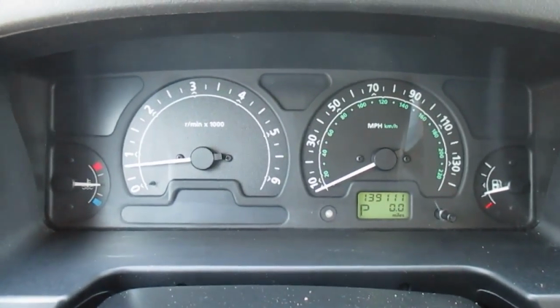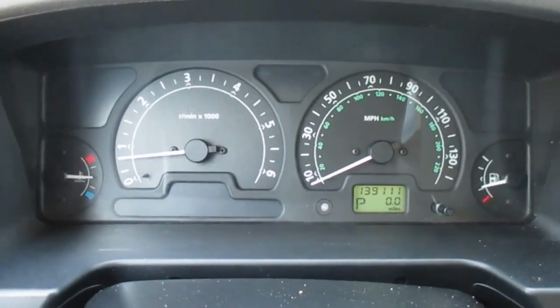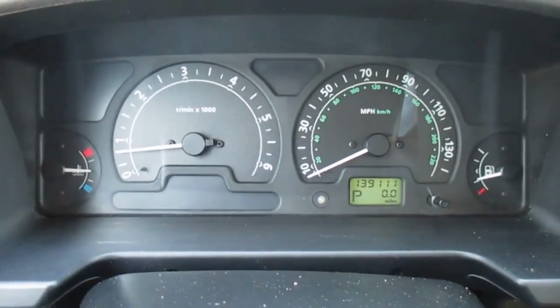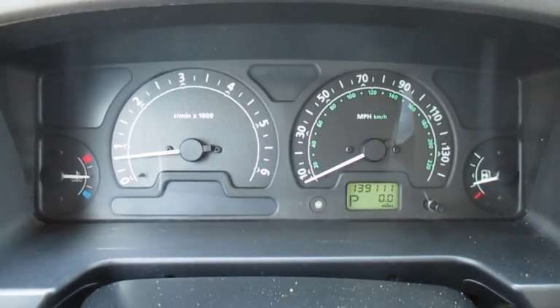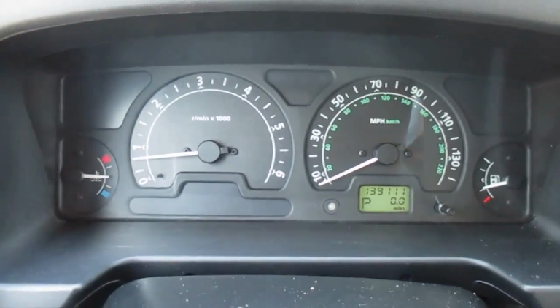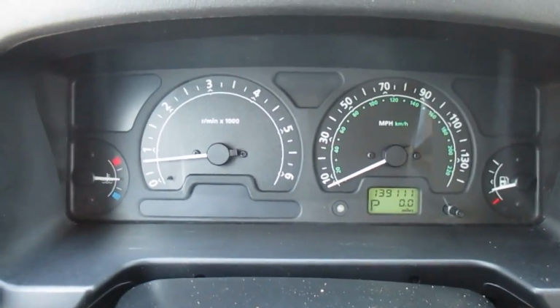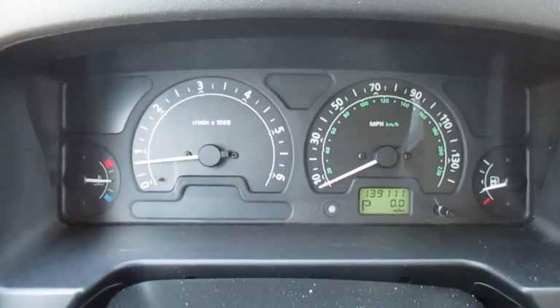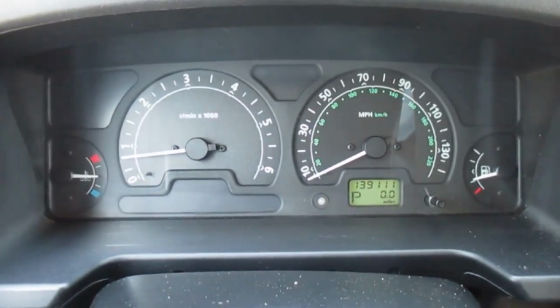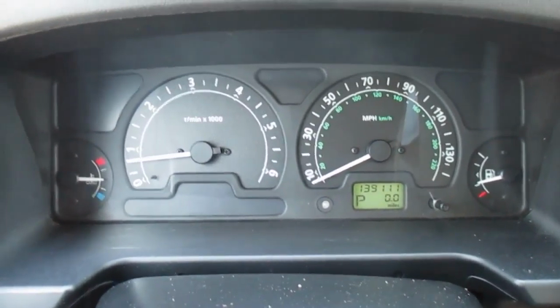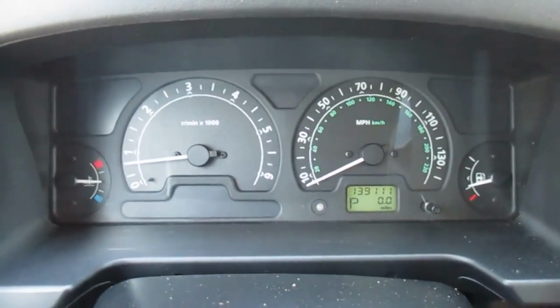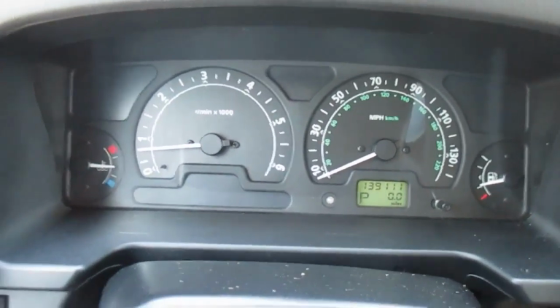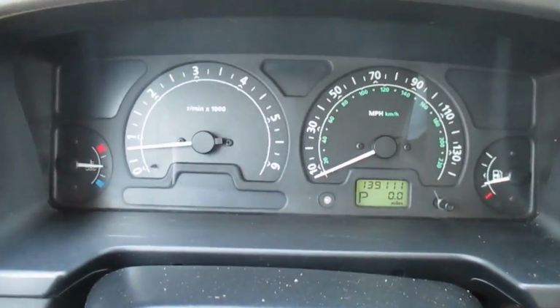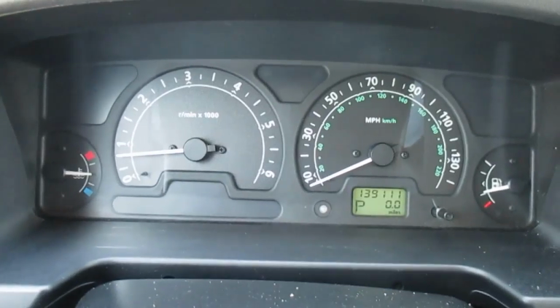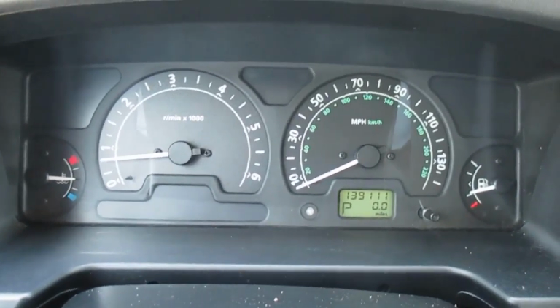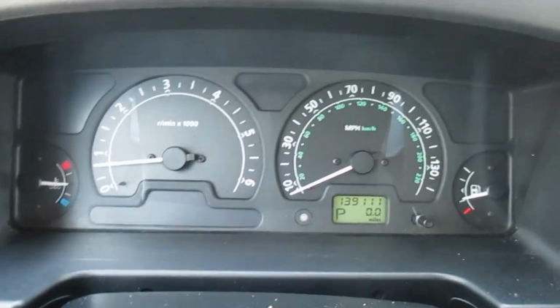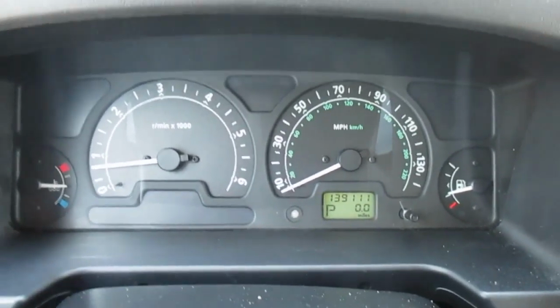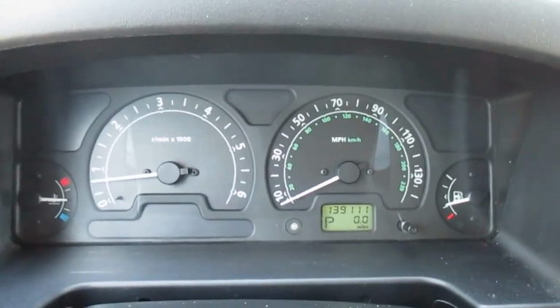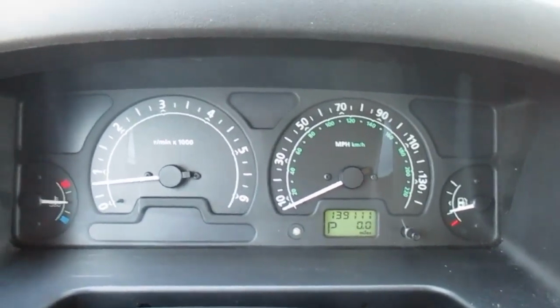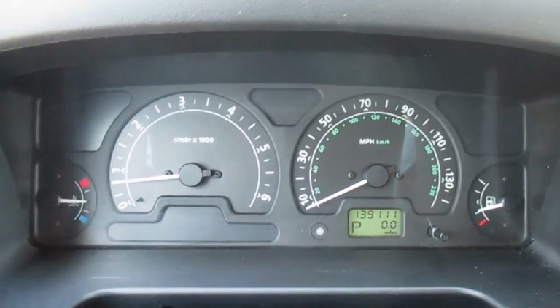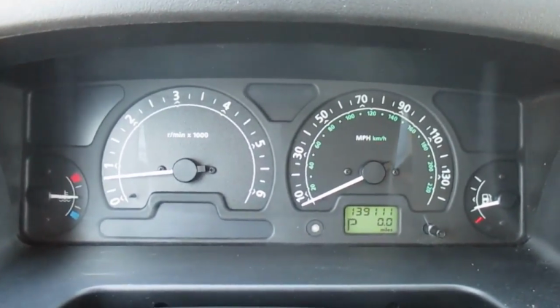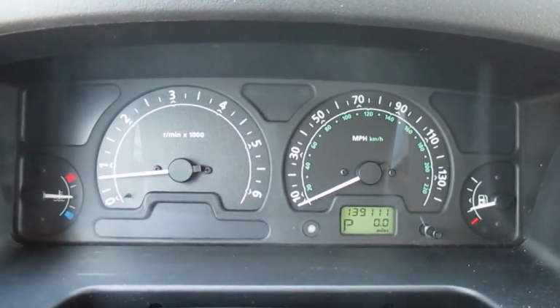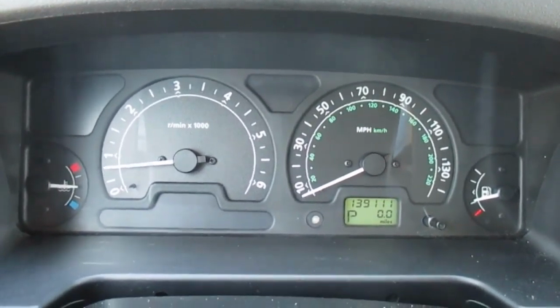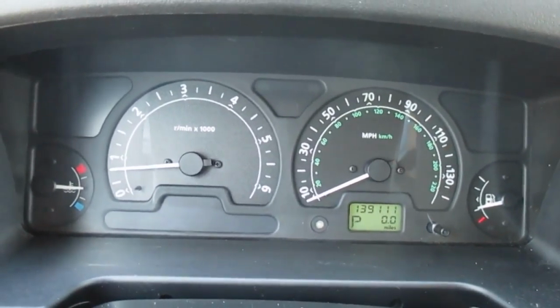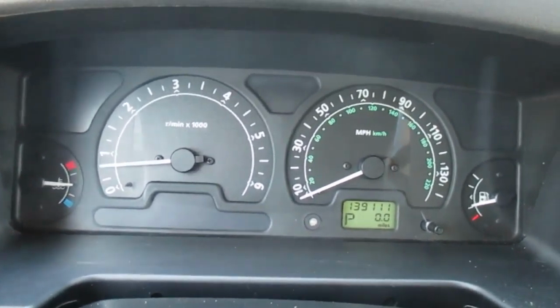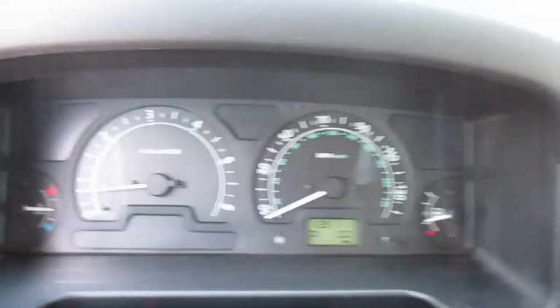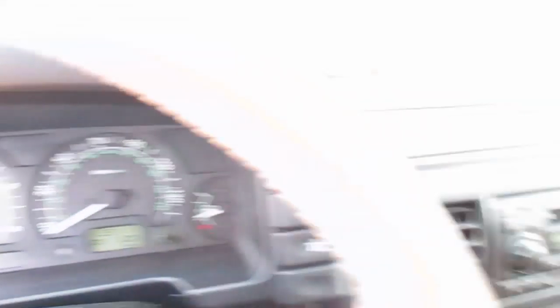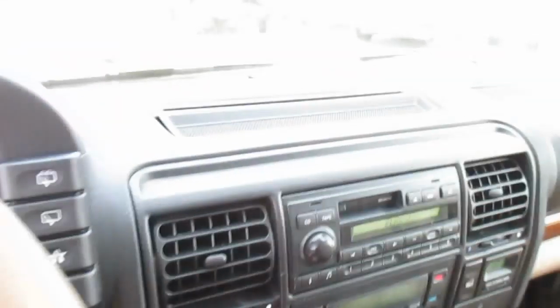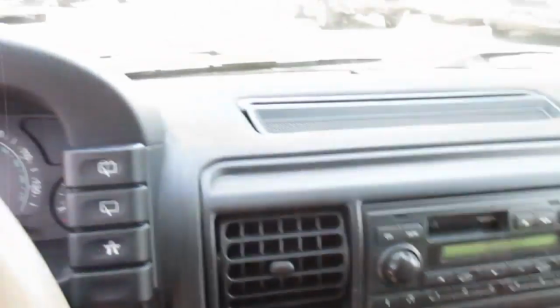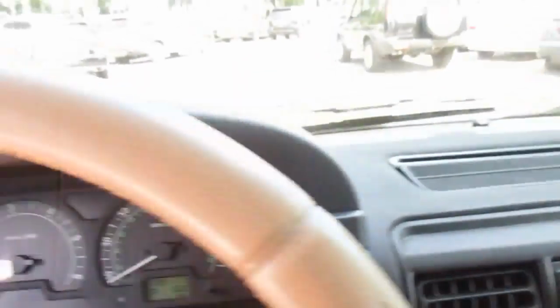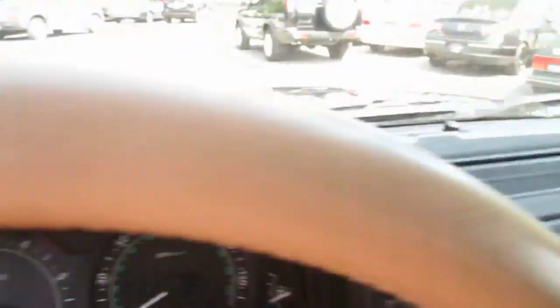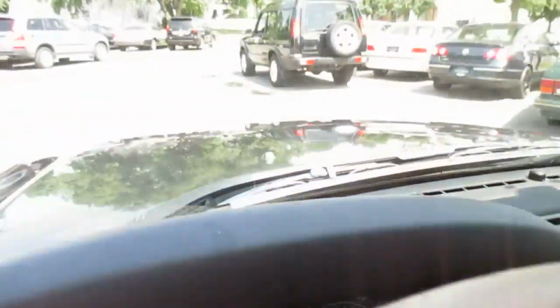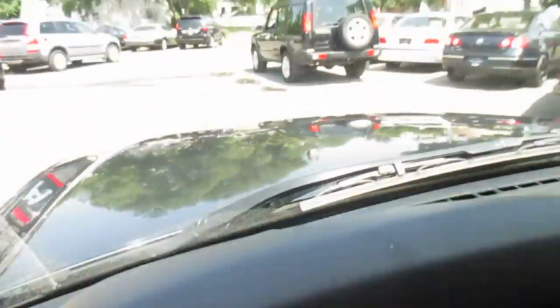This is our video walk around of our 2004 Land Rover Discovery. As you can see, there's no lights on the dashboard, about 139,000 miles on it. This one's a real clean truck.